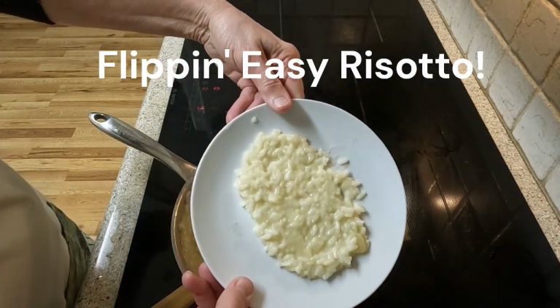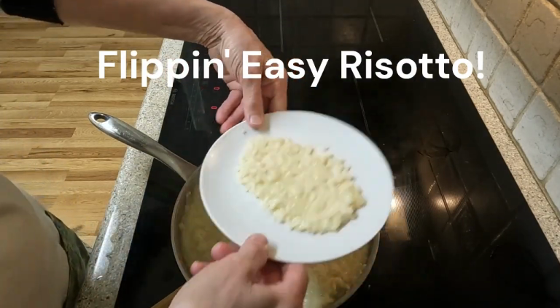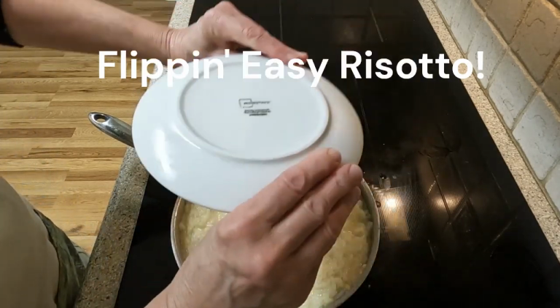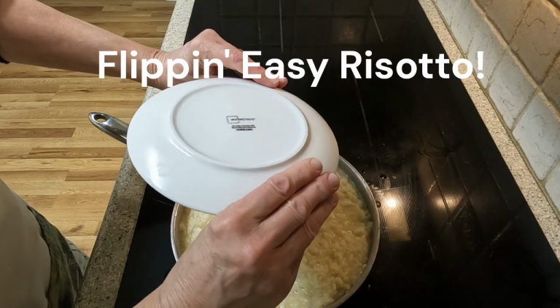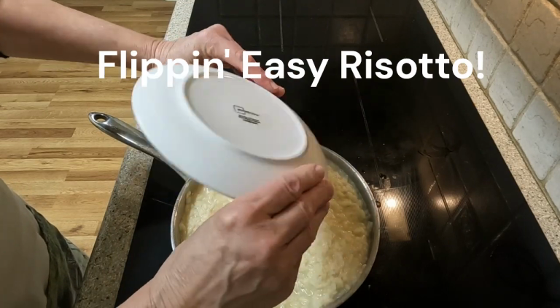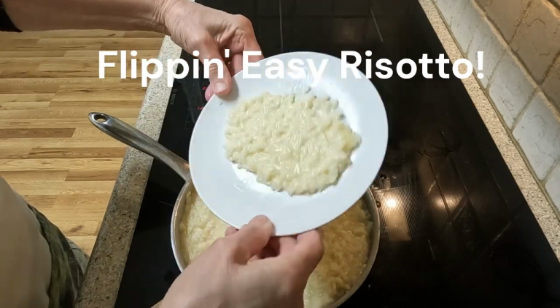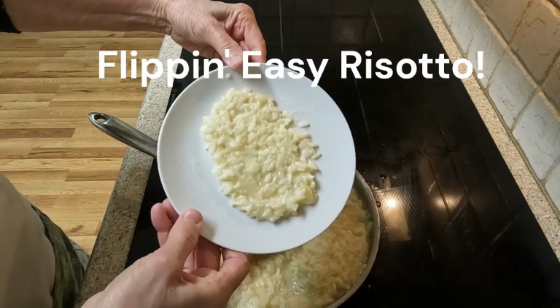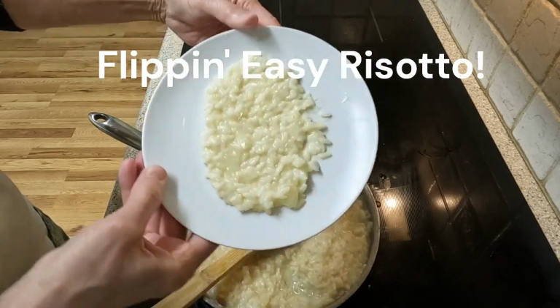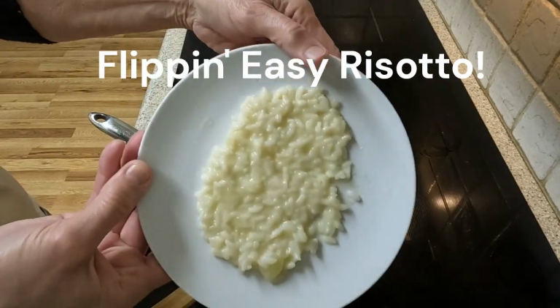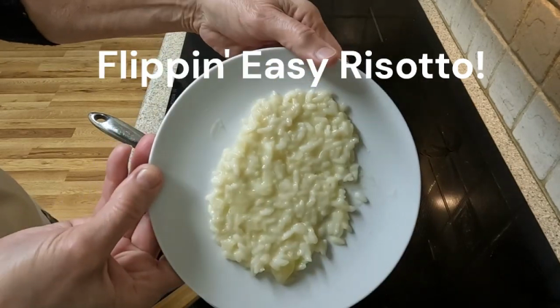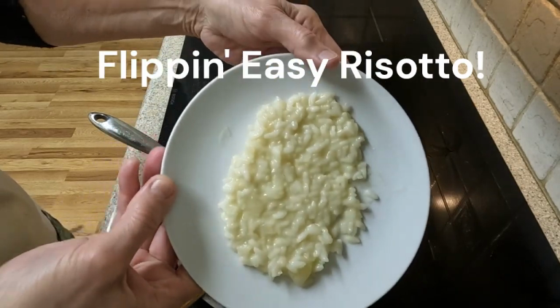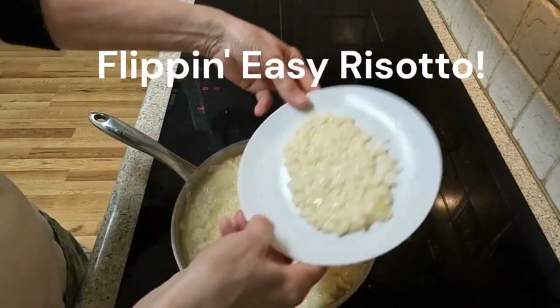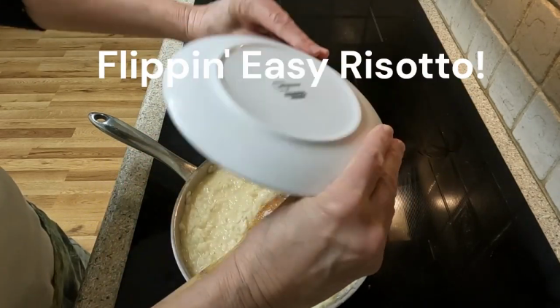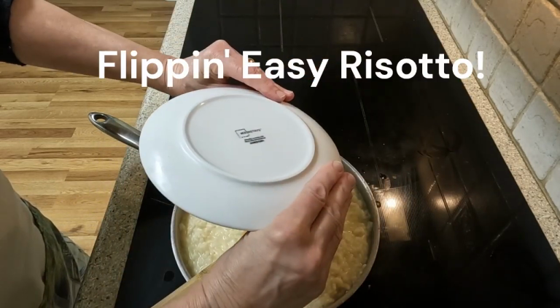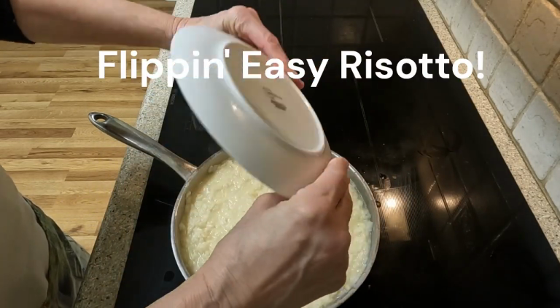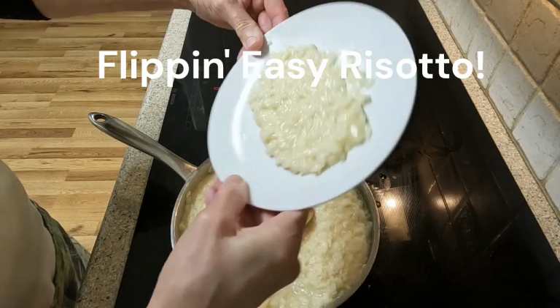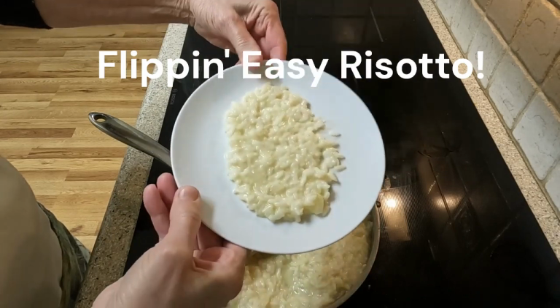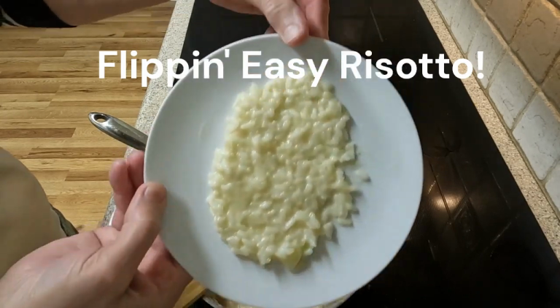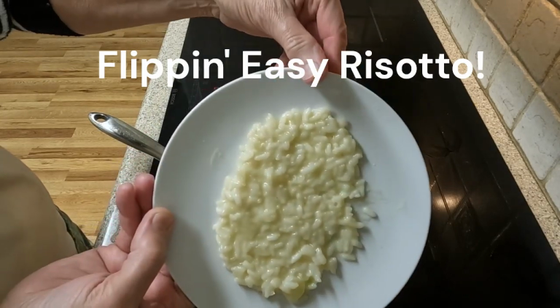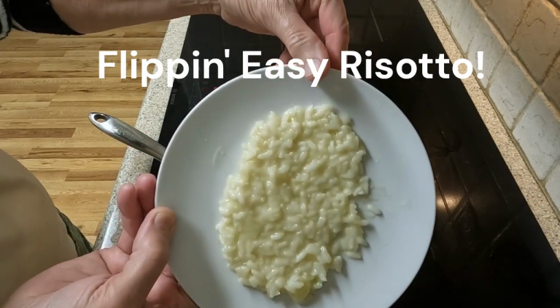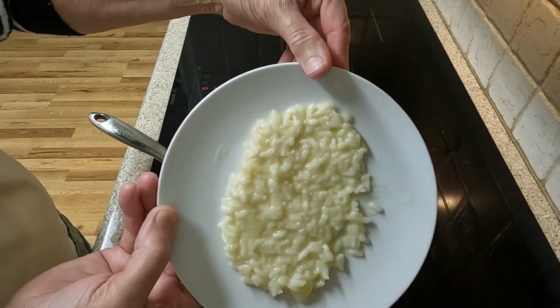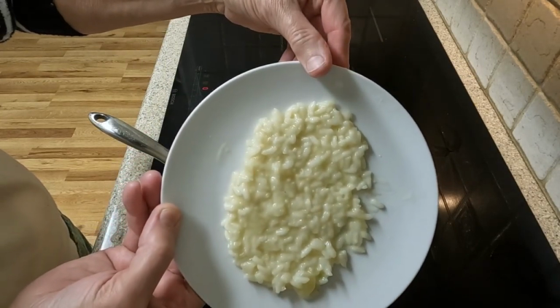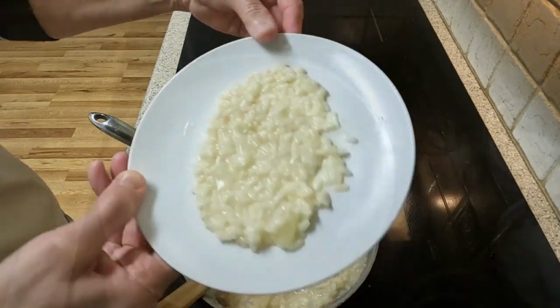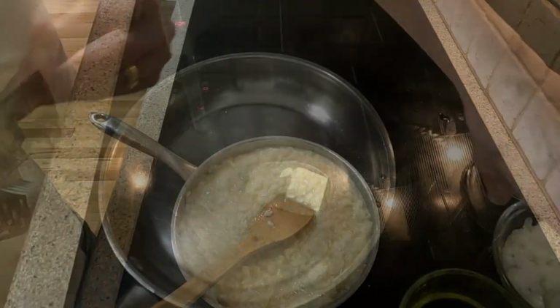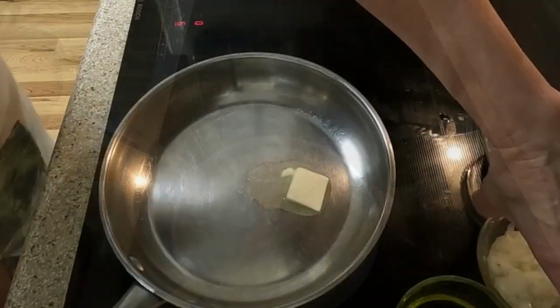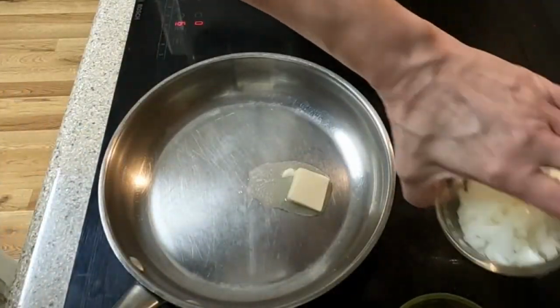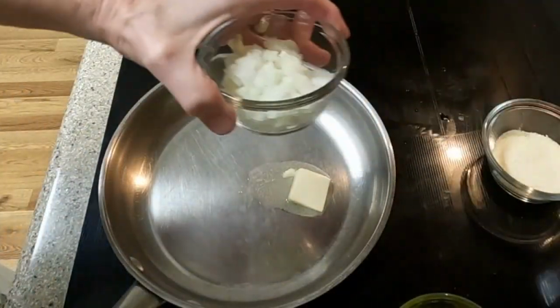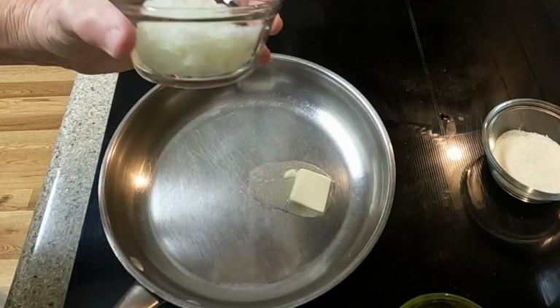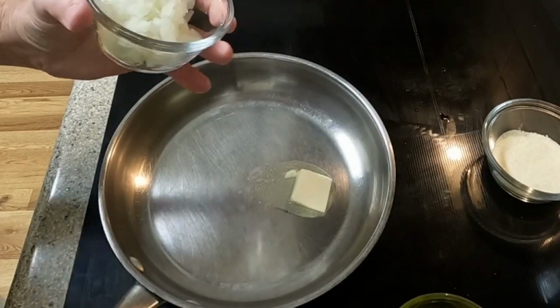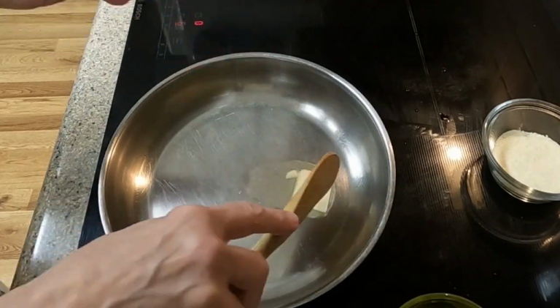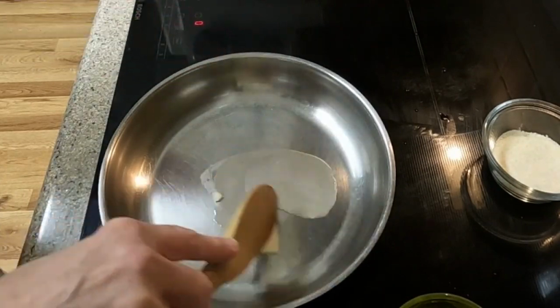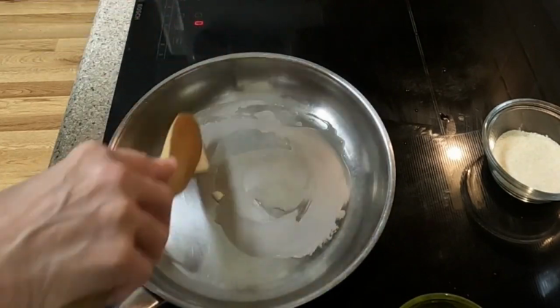I know I may look ridiculous flipping this risotto on this platter, but I will explain later in the video why this is important. I begin by melting a pad of butter in my saucepan.